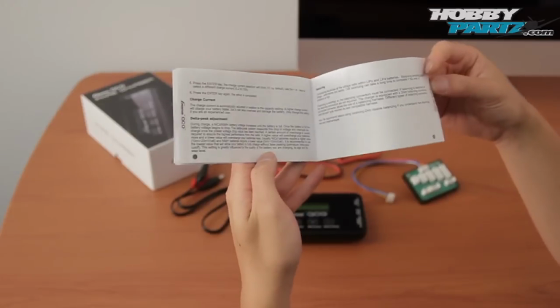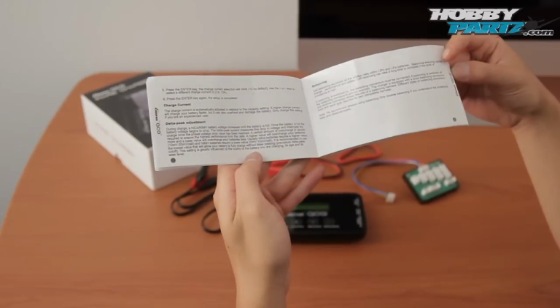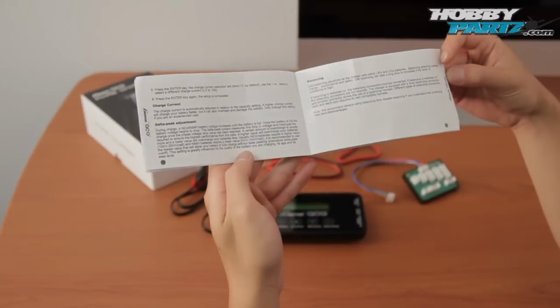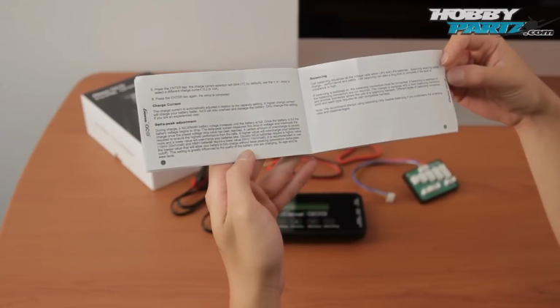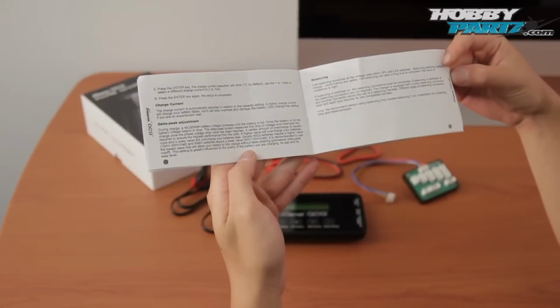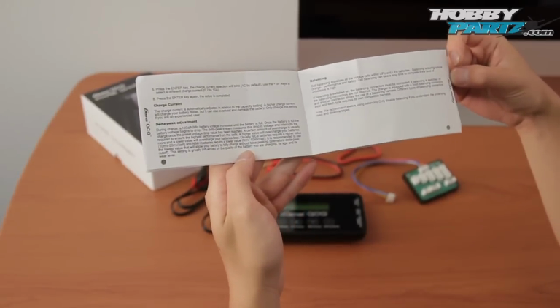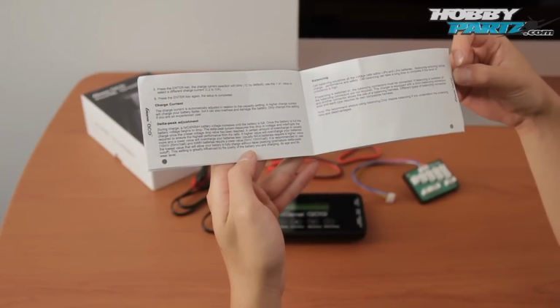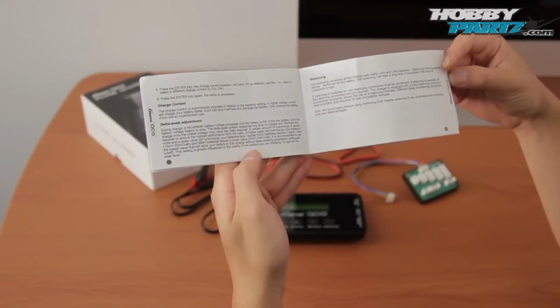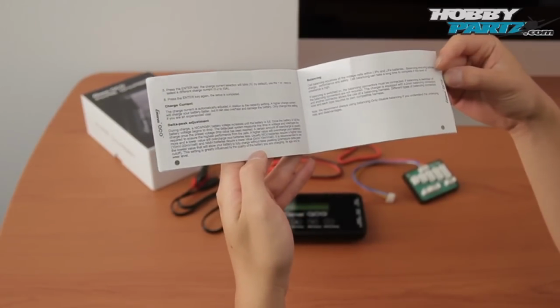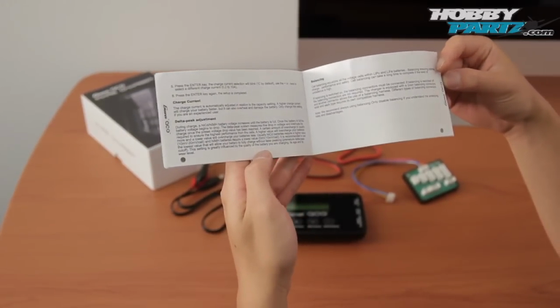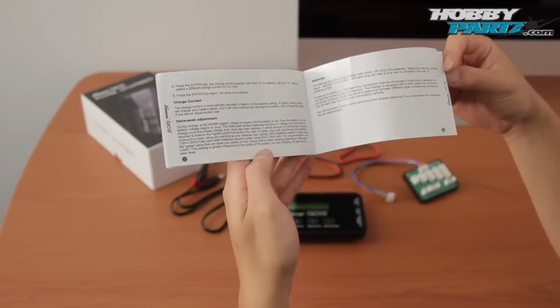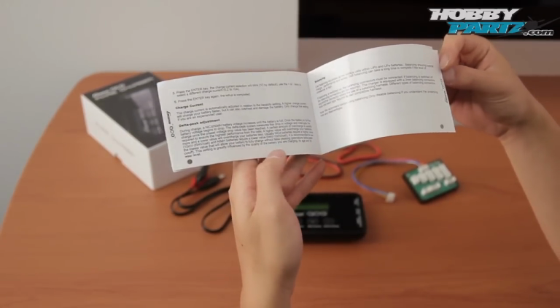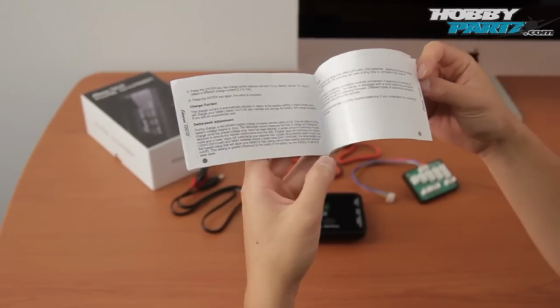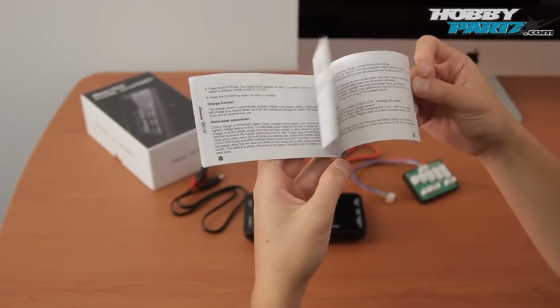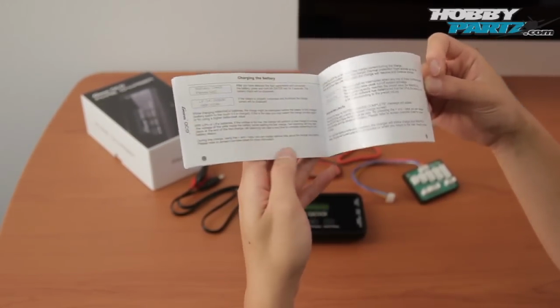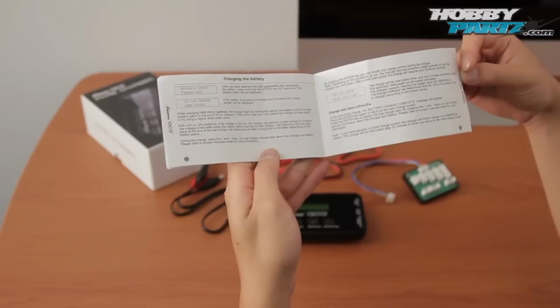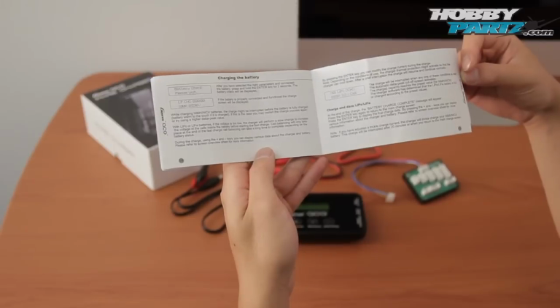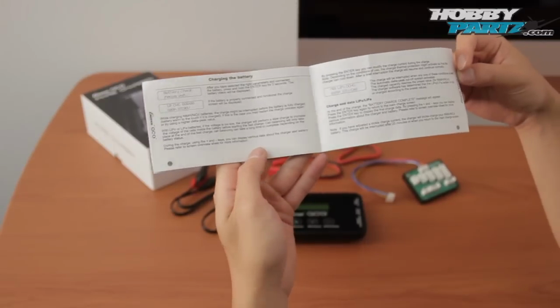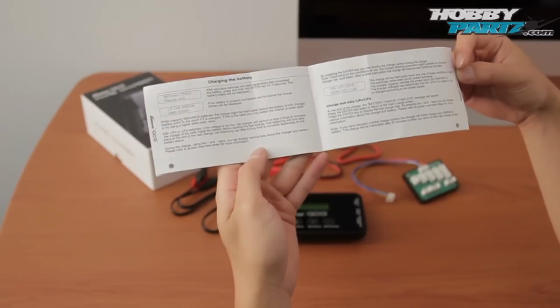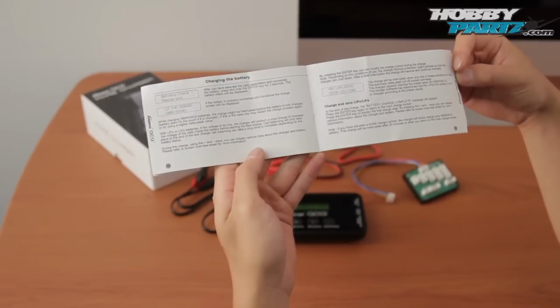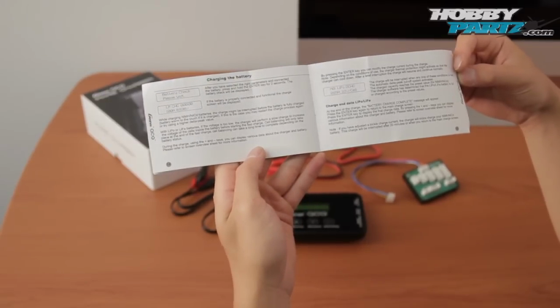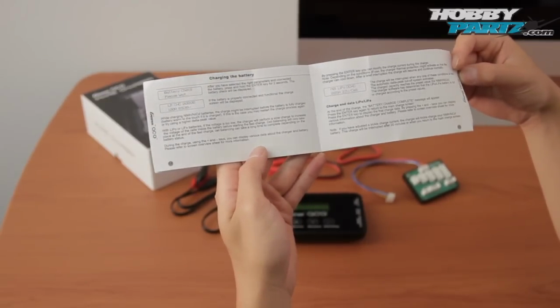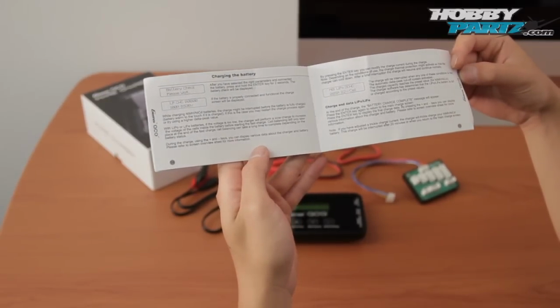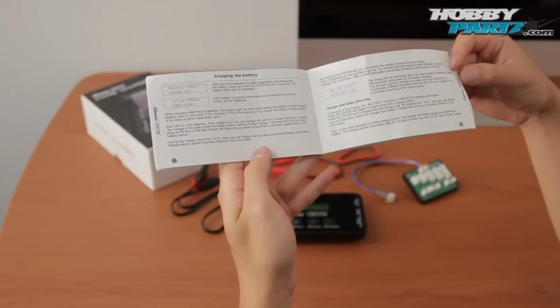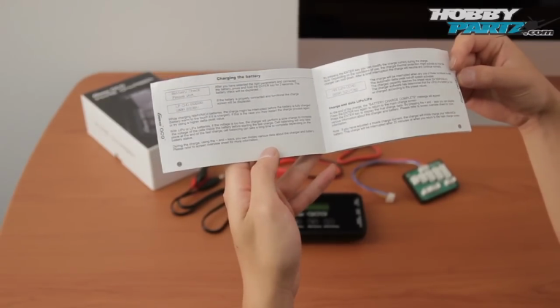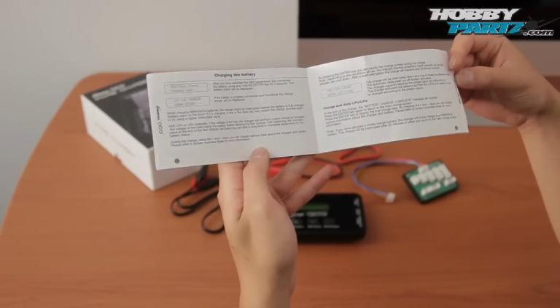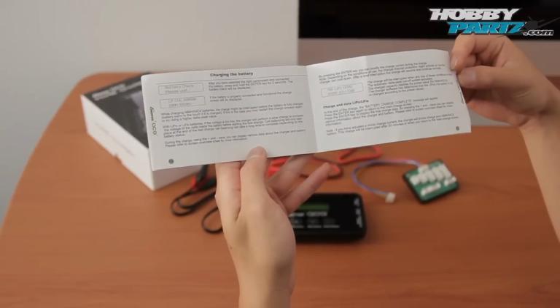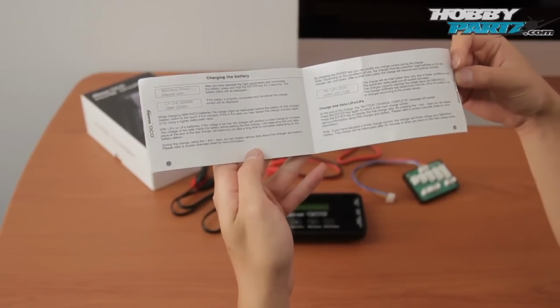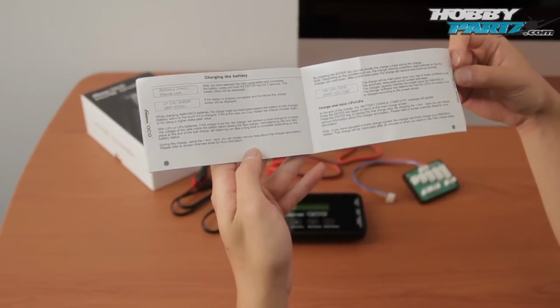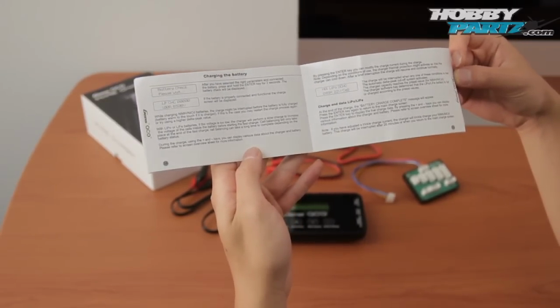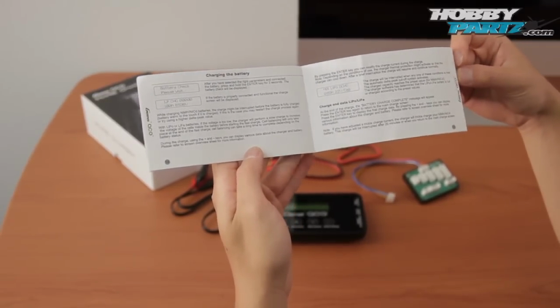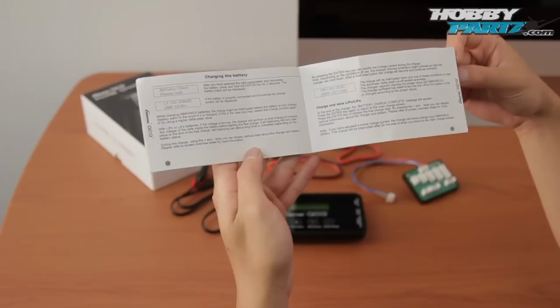One thing I noticed is that this charger can measure a LiPo battery's internal resistance, which is a really cool feature on this charger. None of our other chargers do that. This one does.